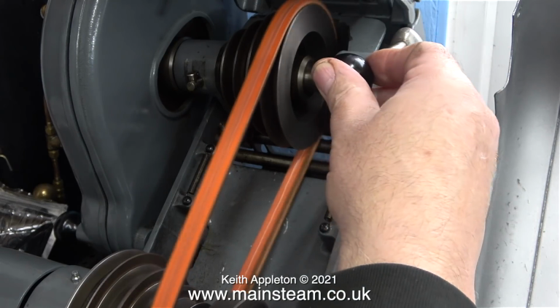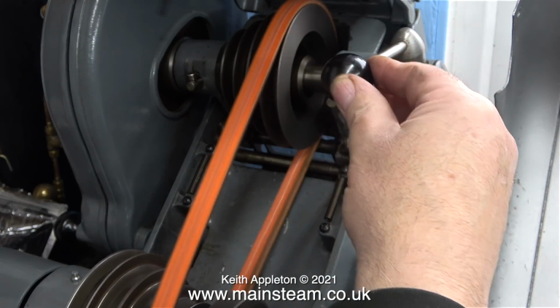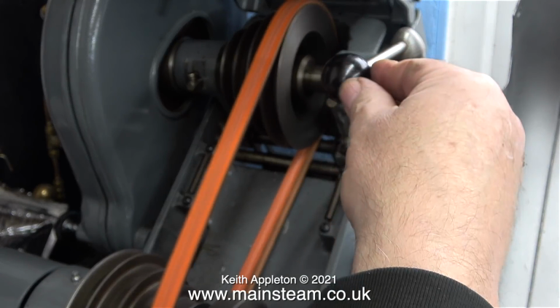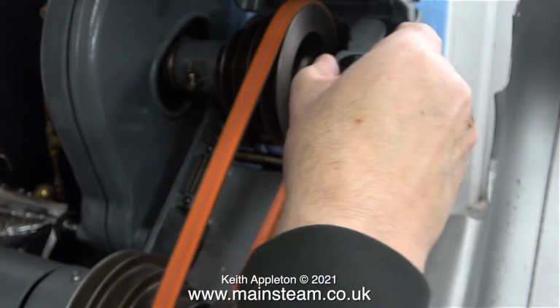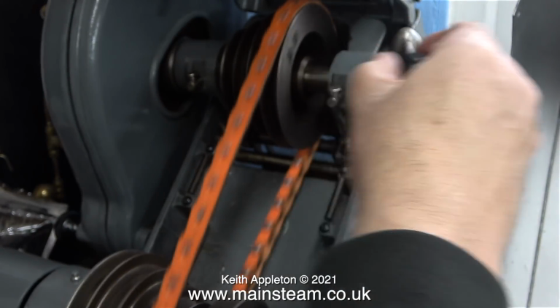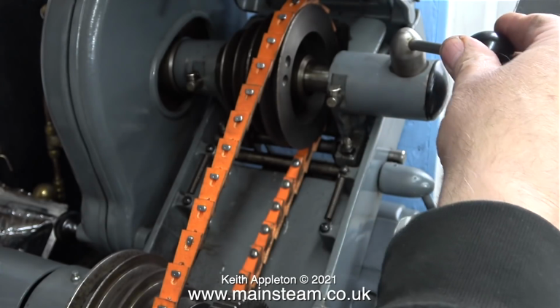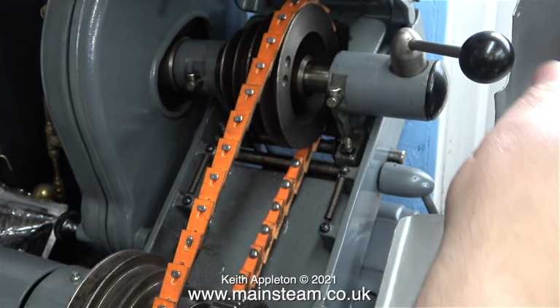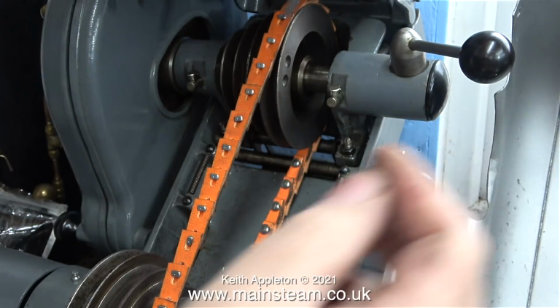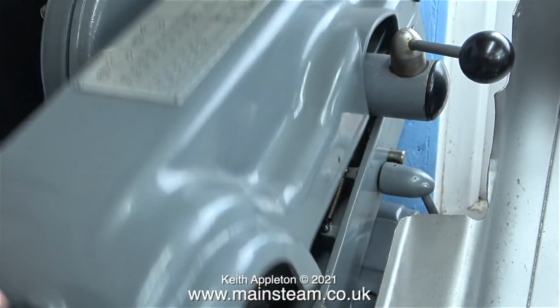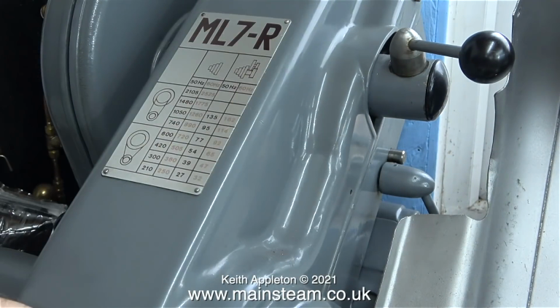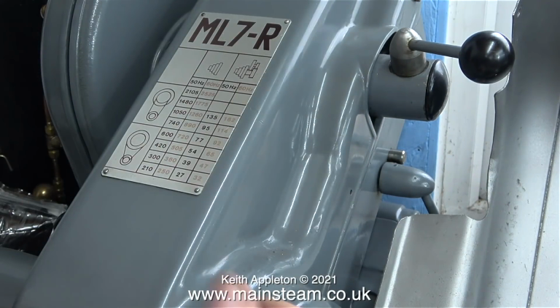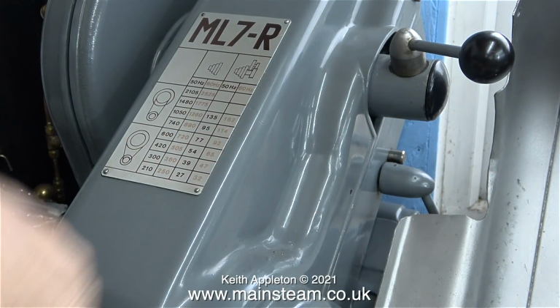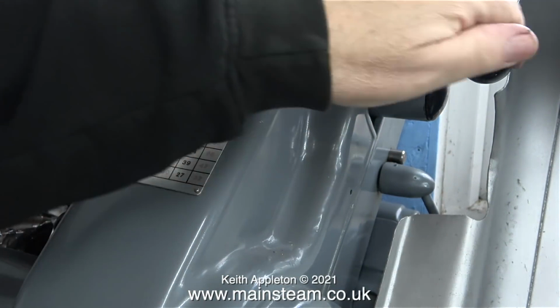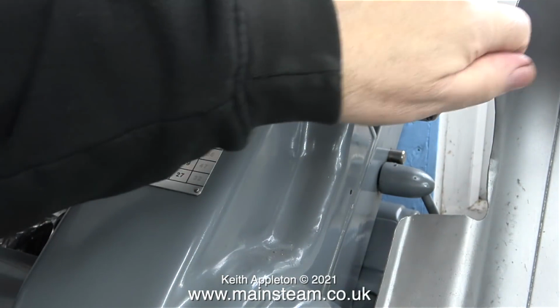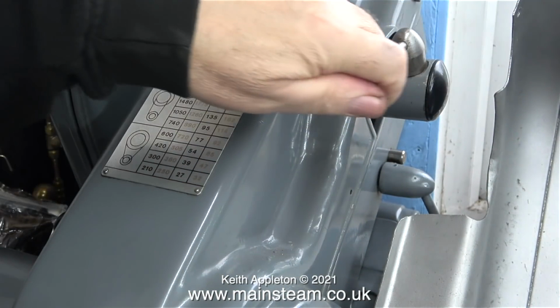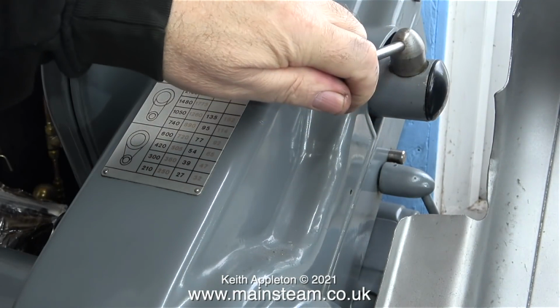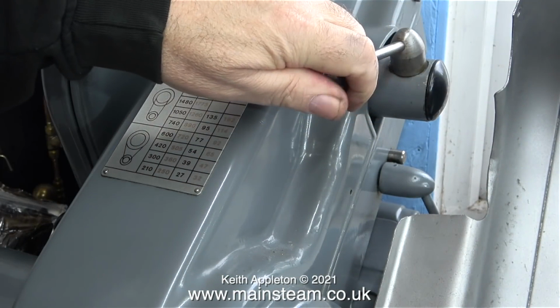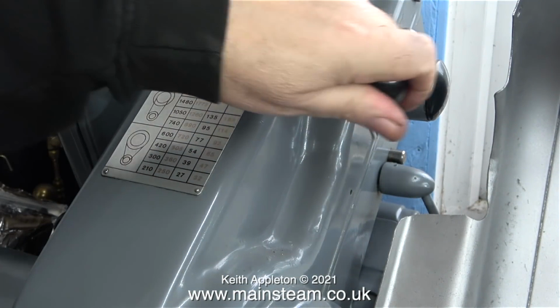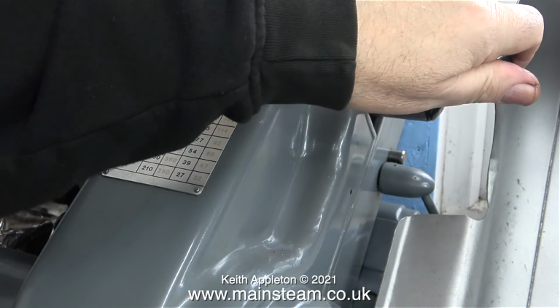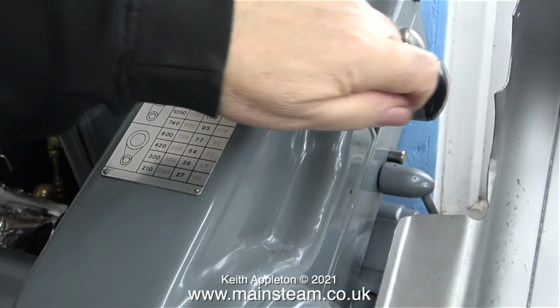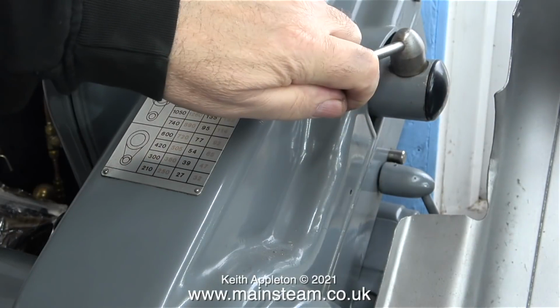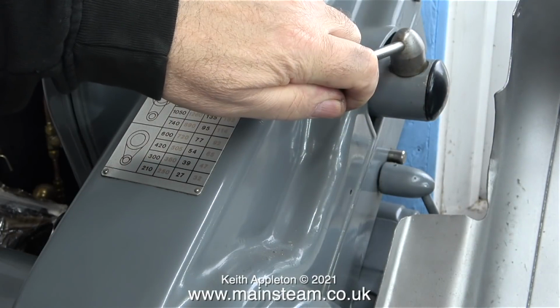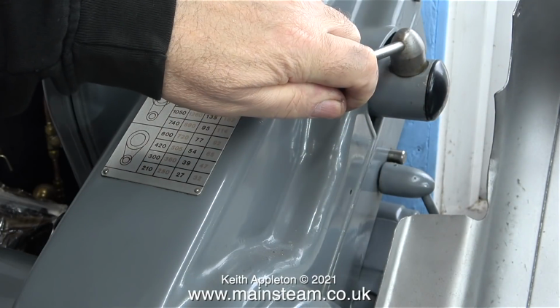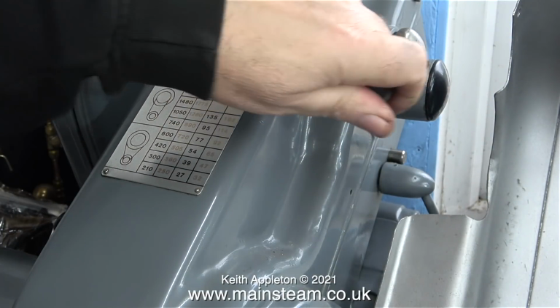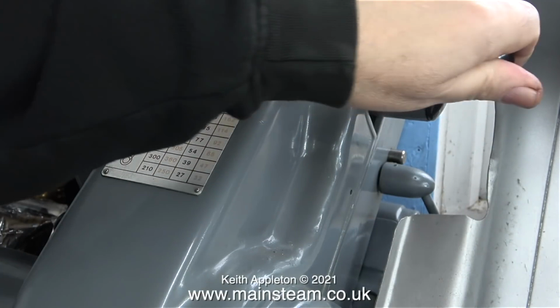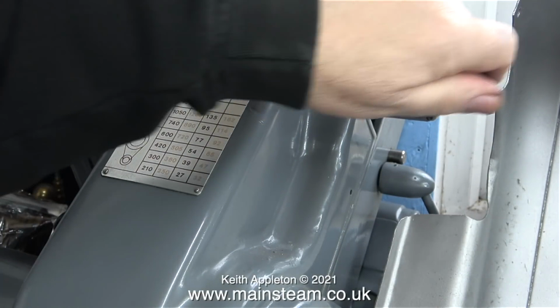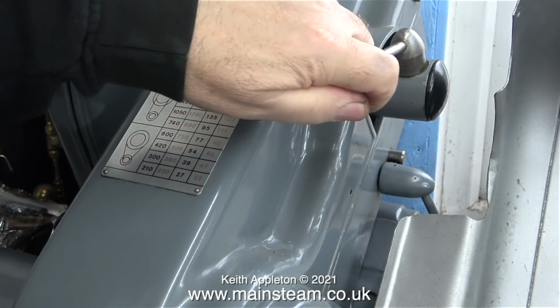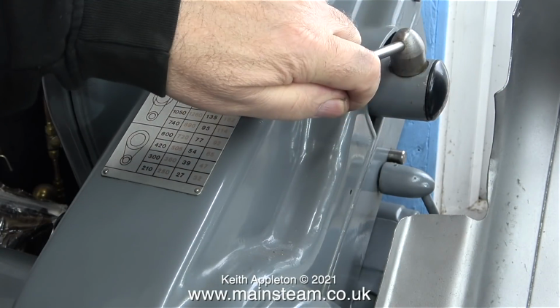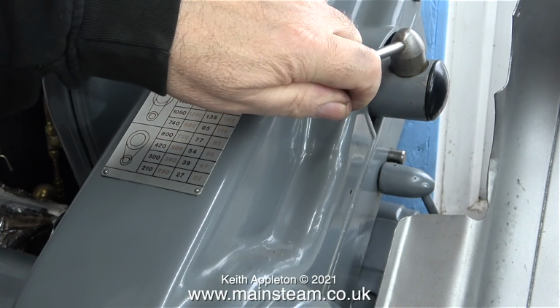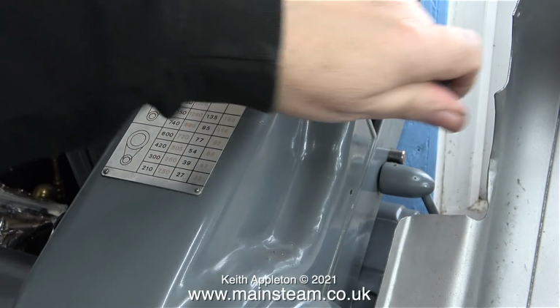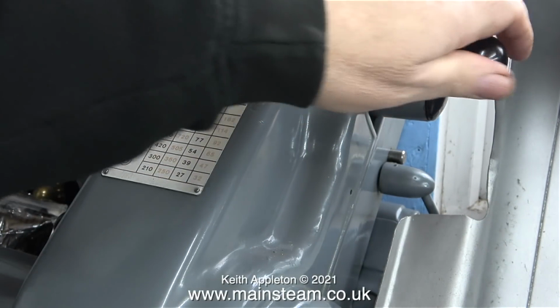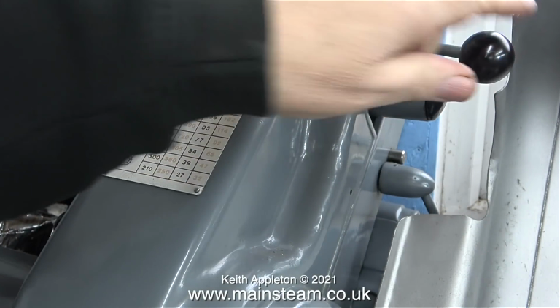By the way, while I was doing this job I unplugged the machine from the mains, then plugged it back in and started the motor. Both of the belts are now tight and it makes a bit of a squeaking noise if I rapidly engage the clutch, so this should be fine.